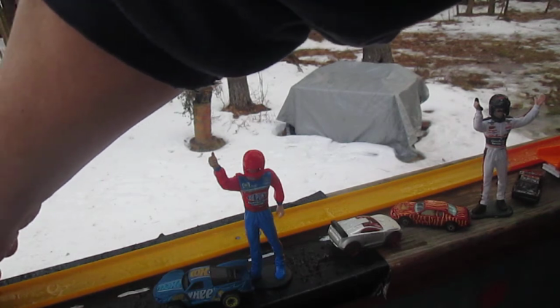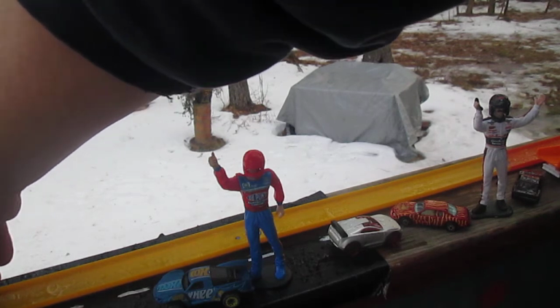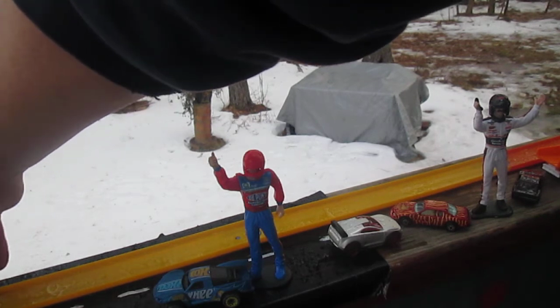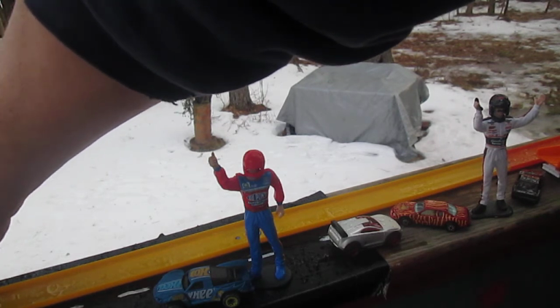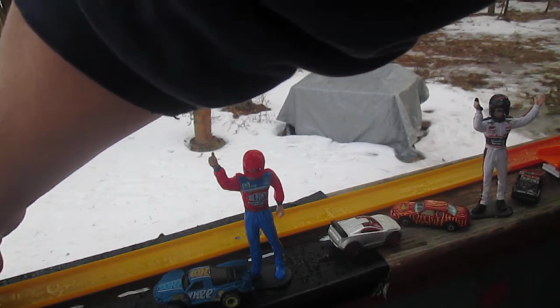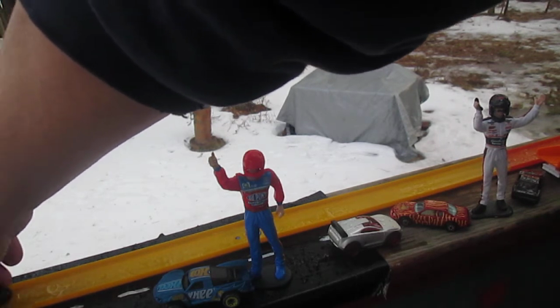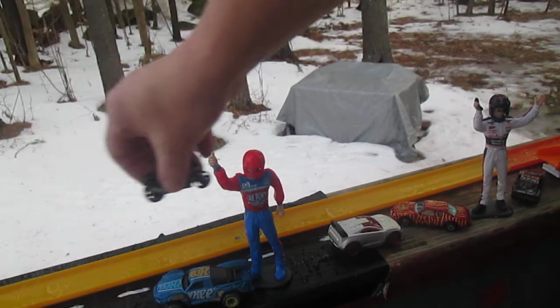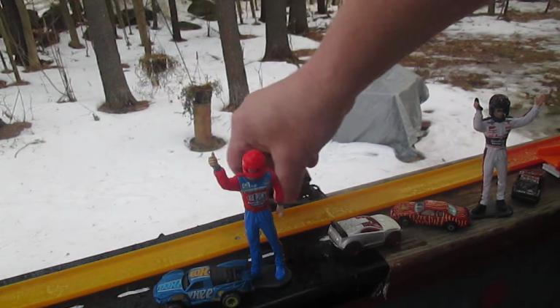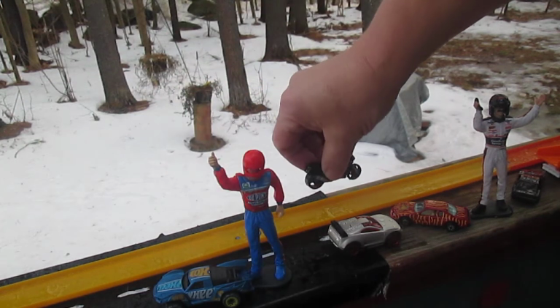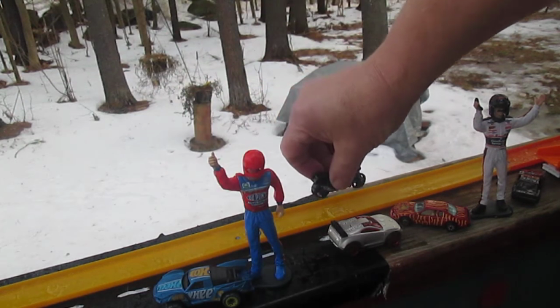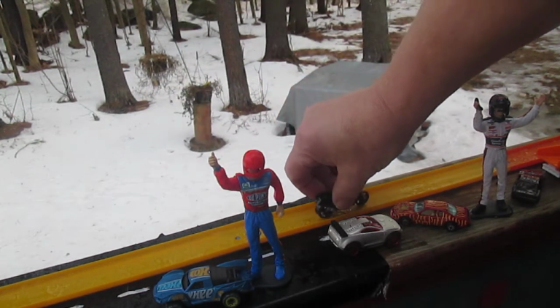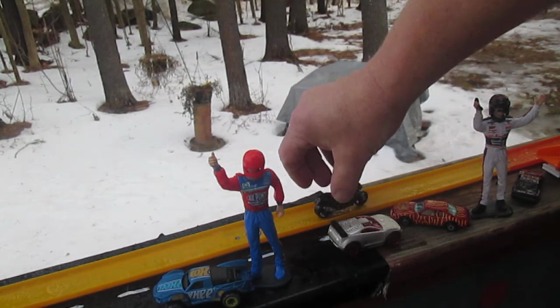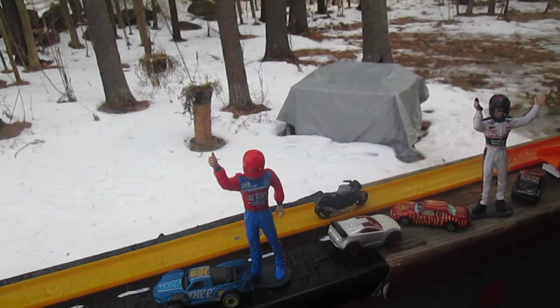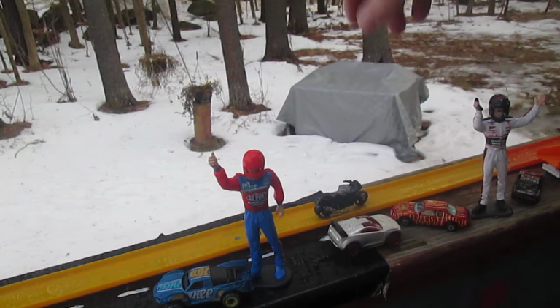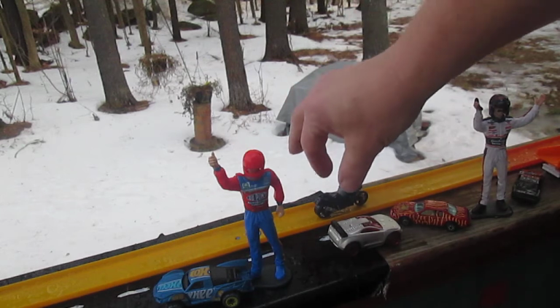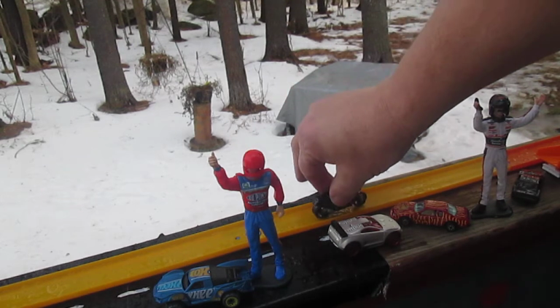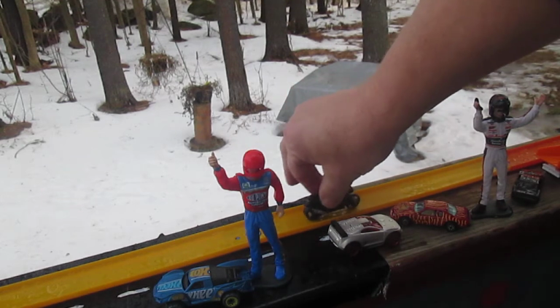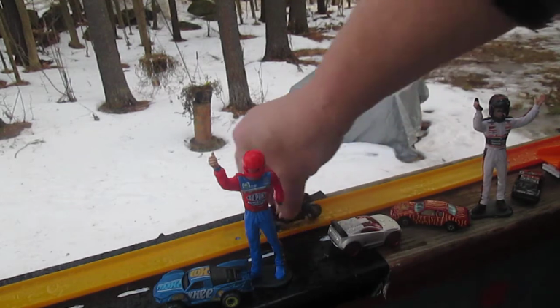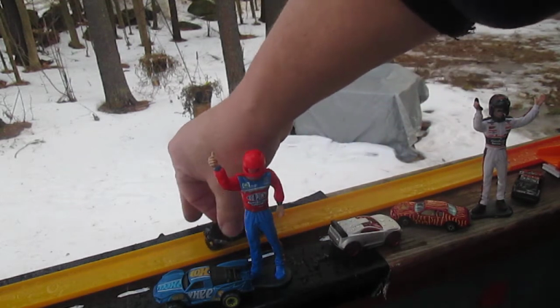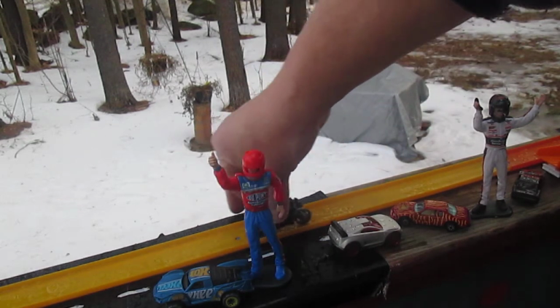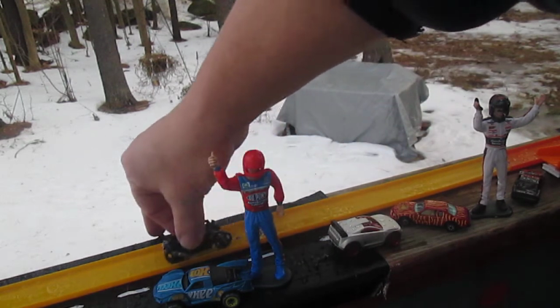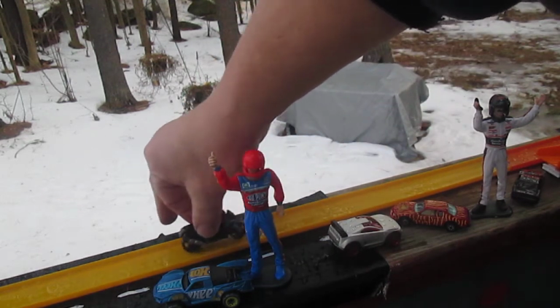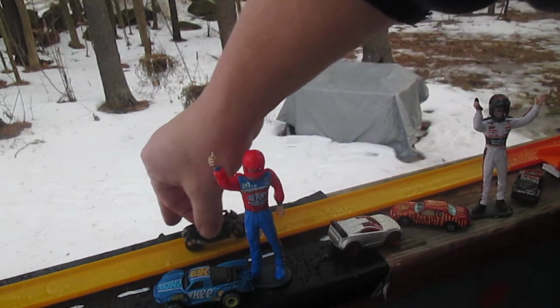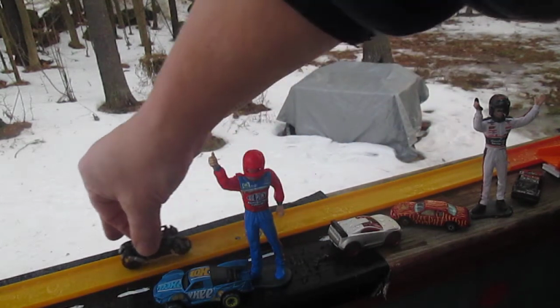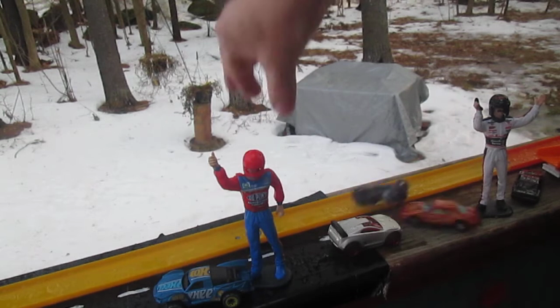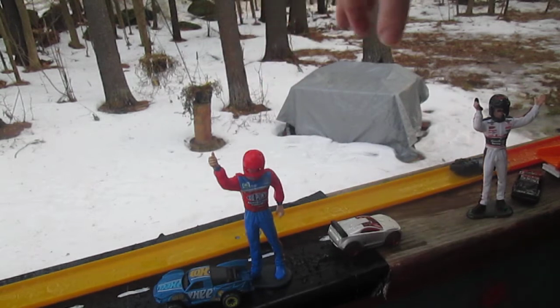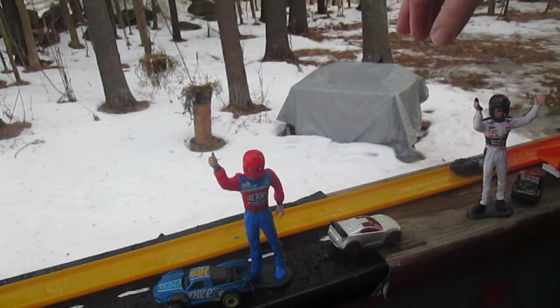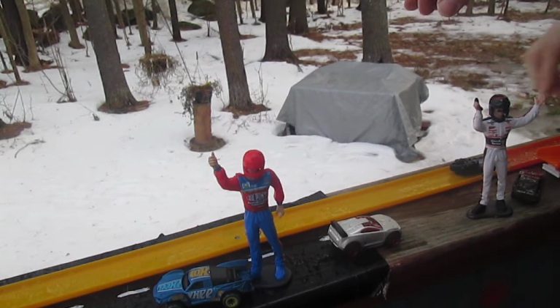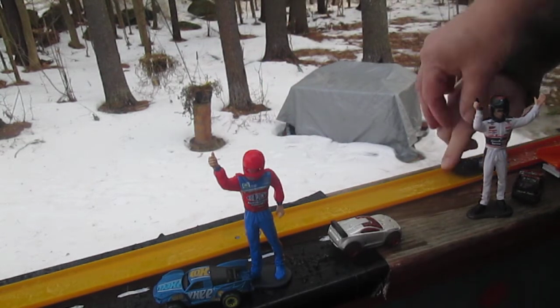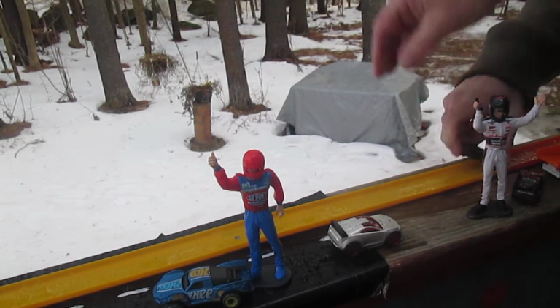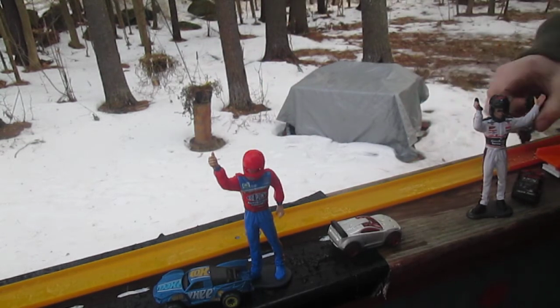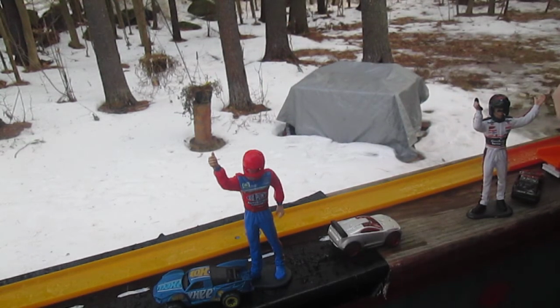Here it comes again. Let's see — does it stand? It stands, no problem. So now we need to get it to... oh, does not really roll that well.